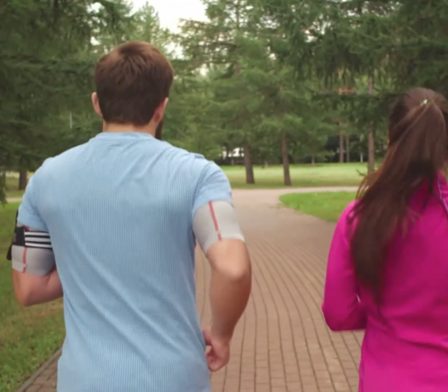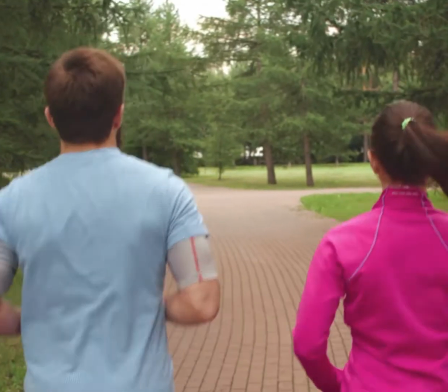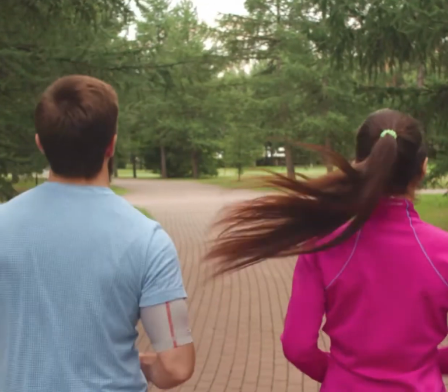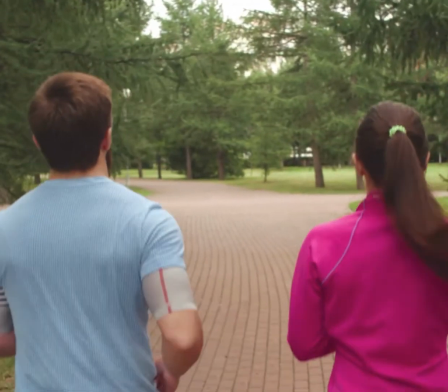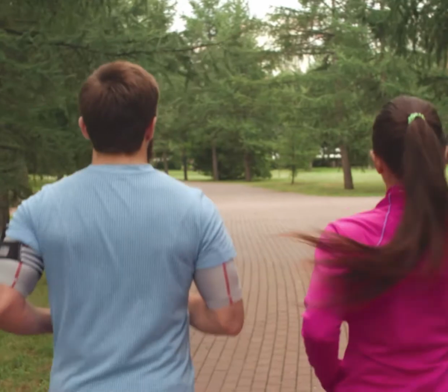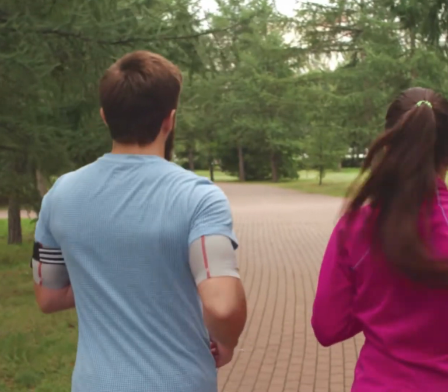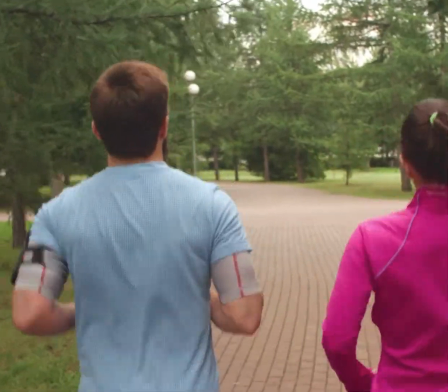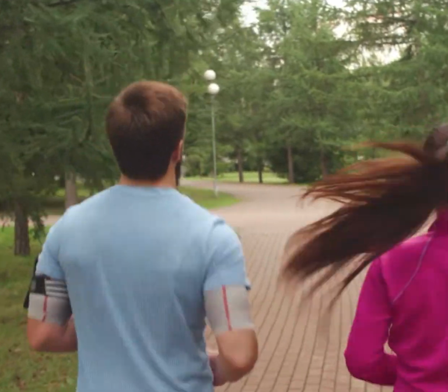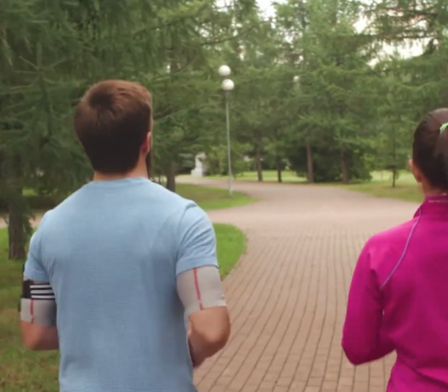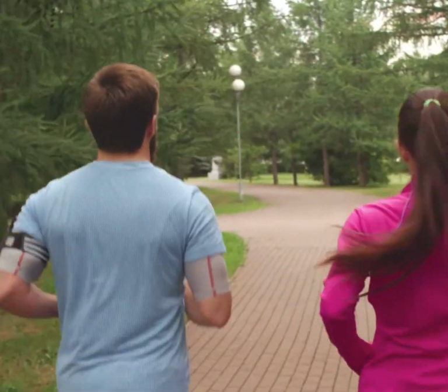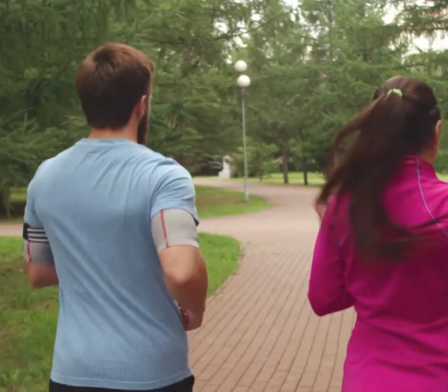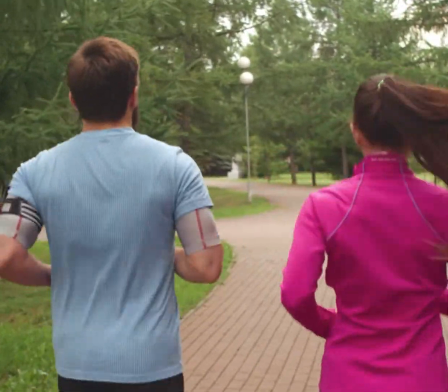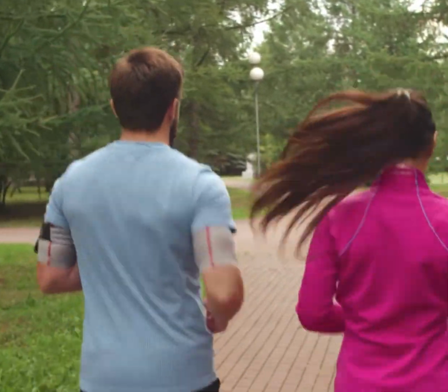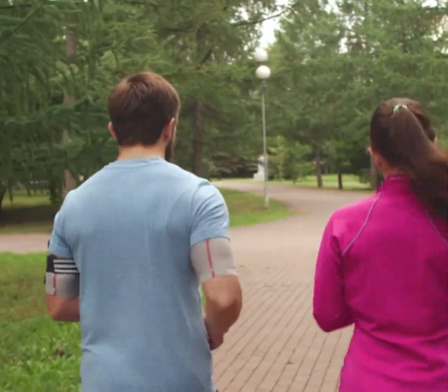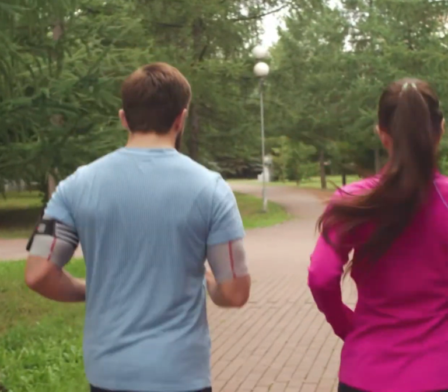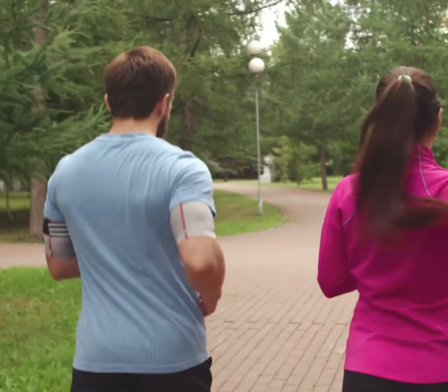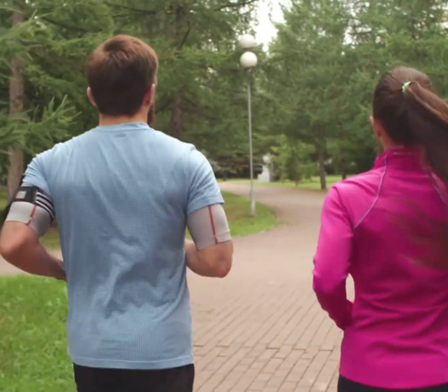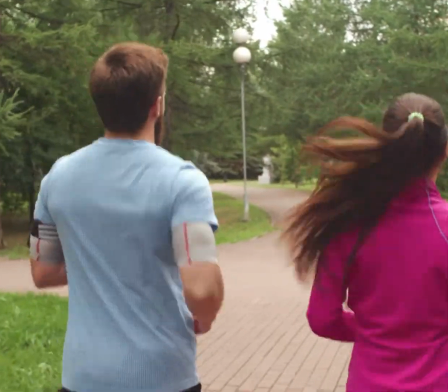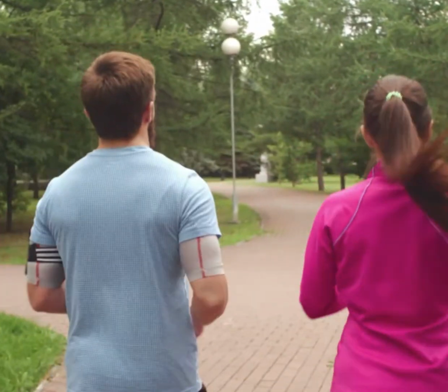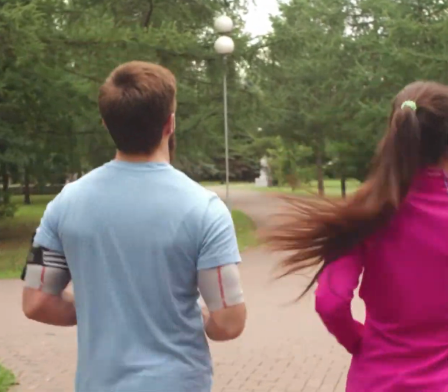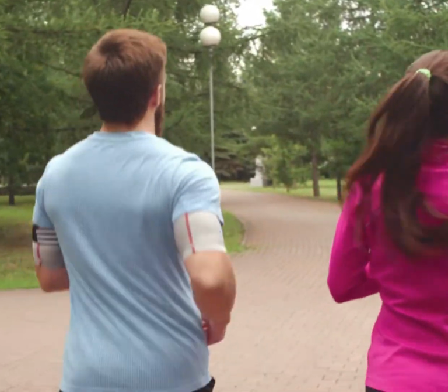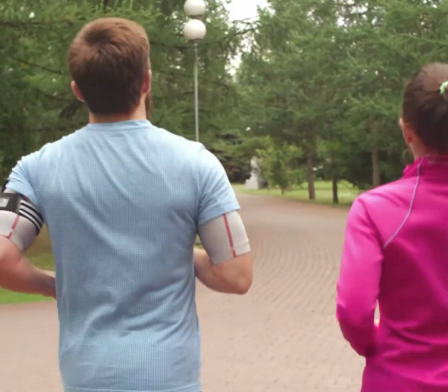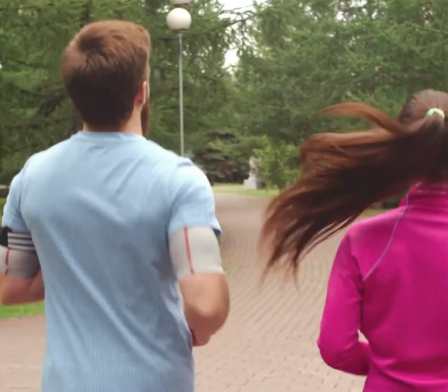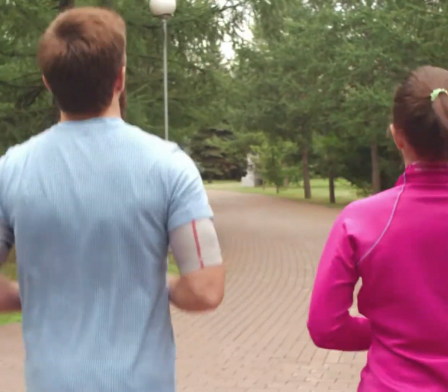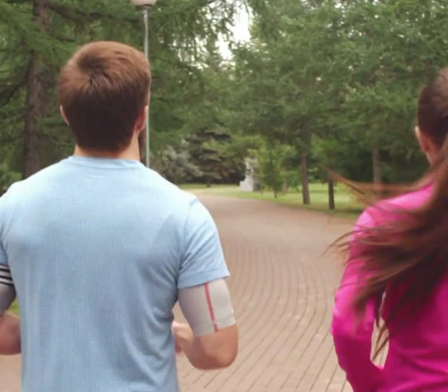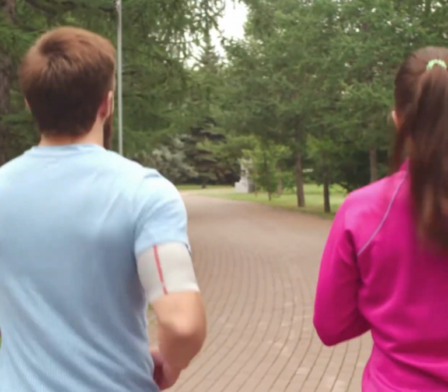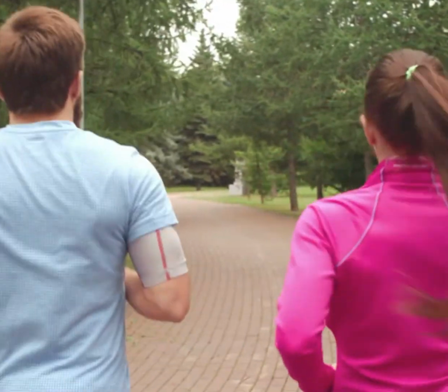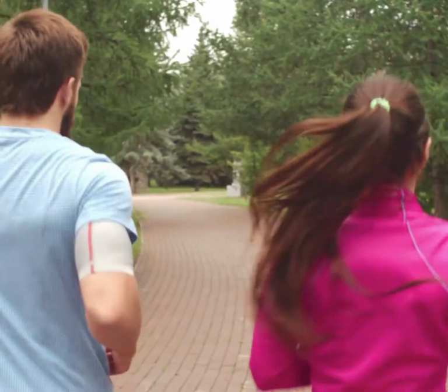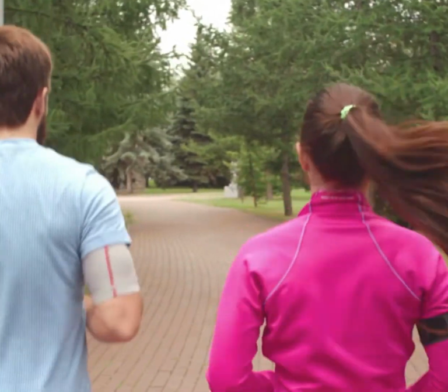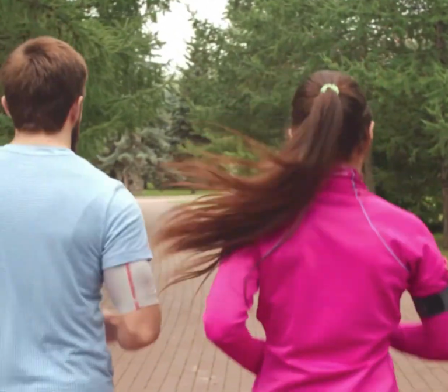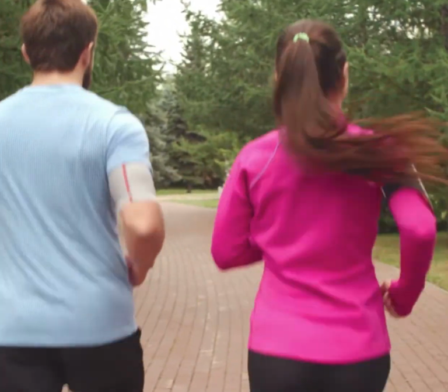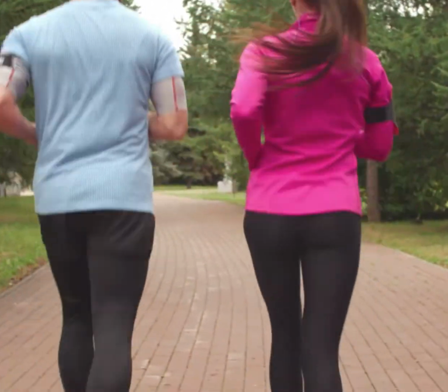Running also focuses on overall body movement. Hence, if you want to lose your thigh fat, run for 30 to 40 minutes a day. If you are a beginner, start with a brisk walk and then progress to running.